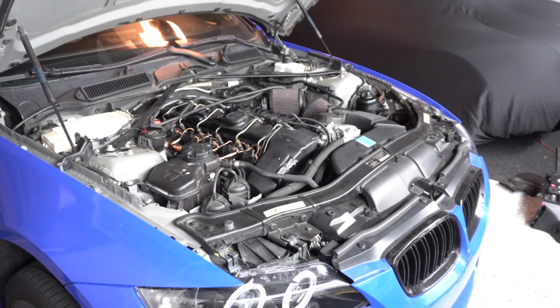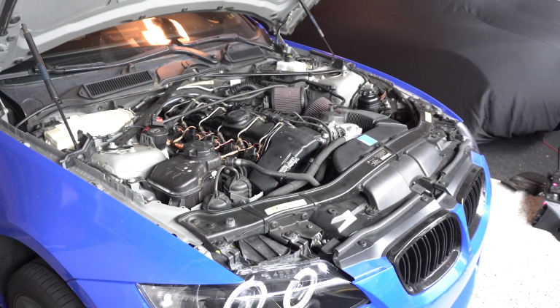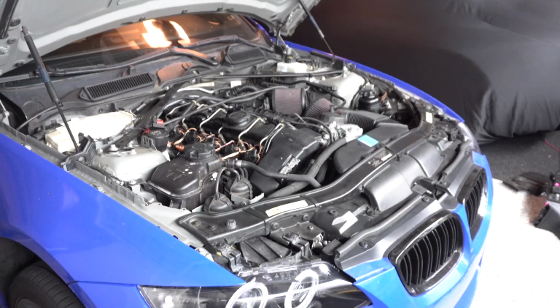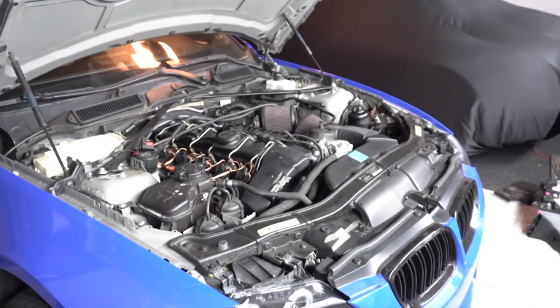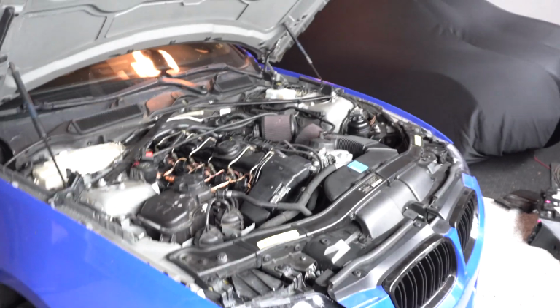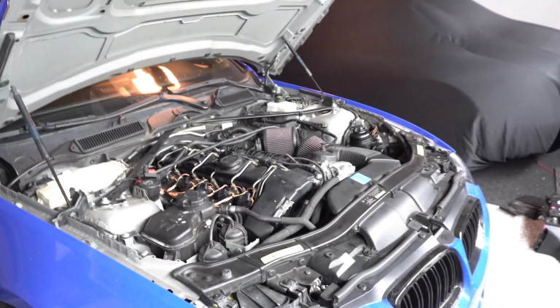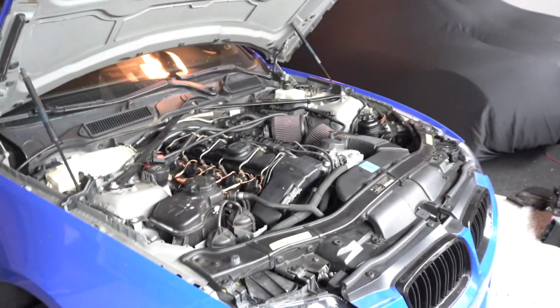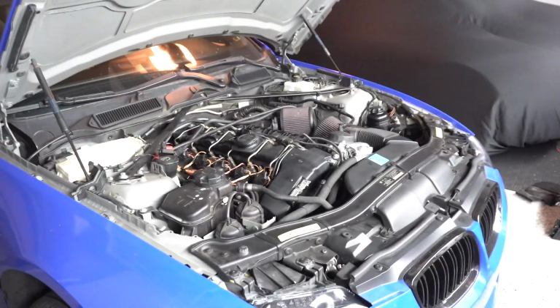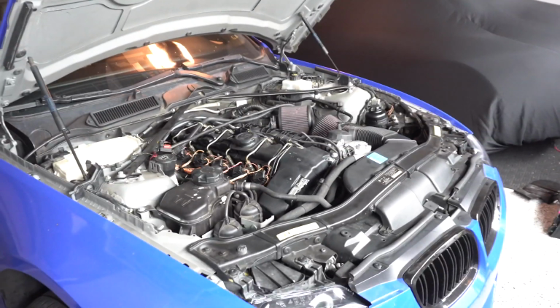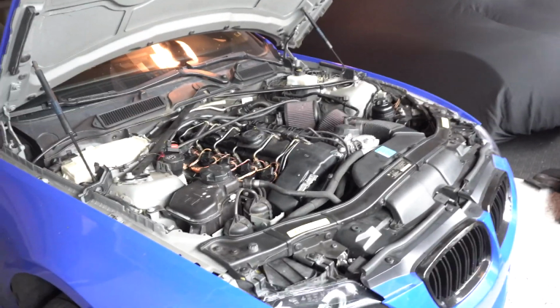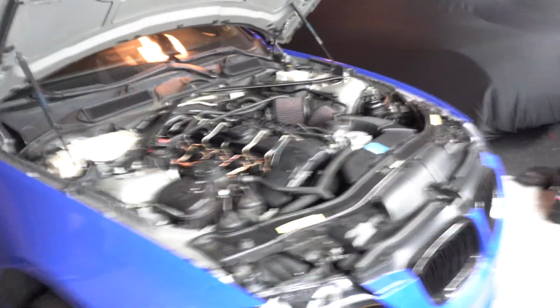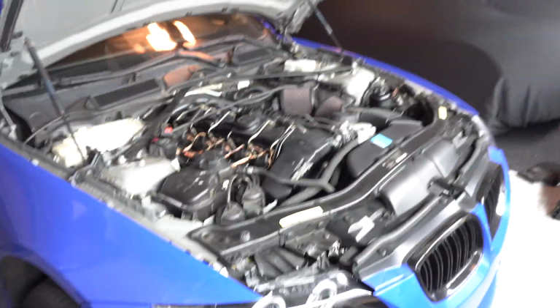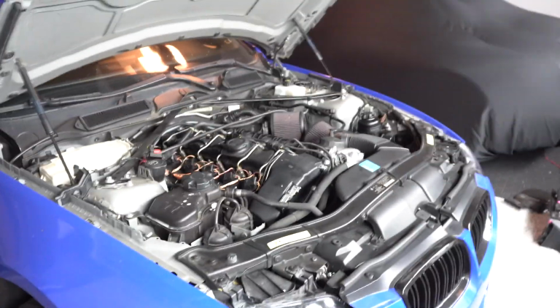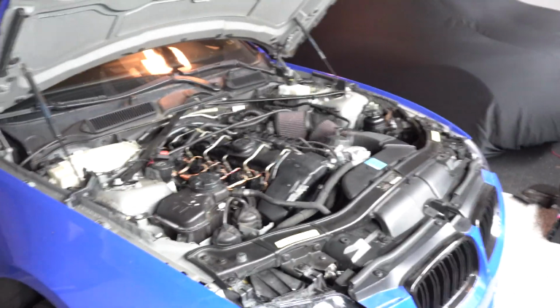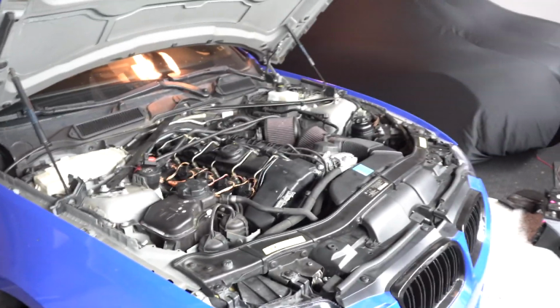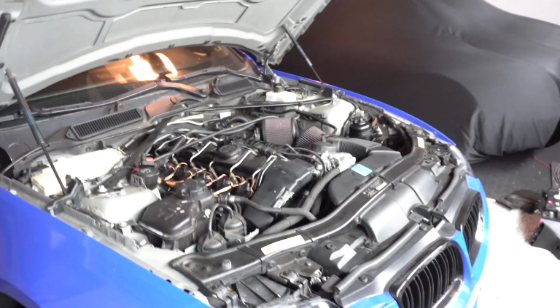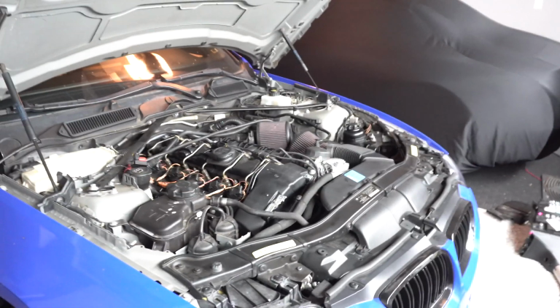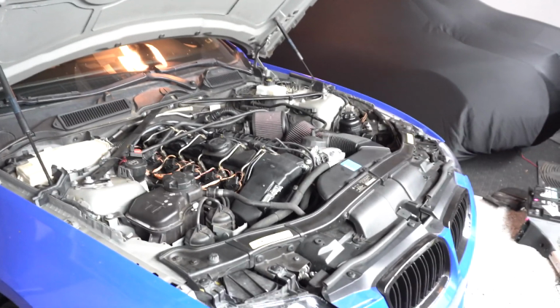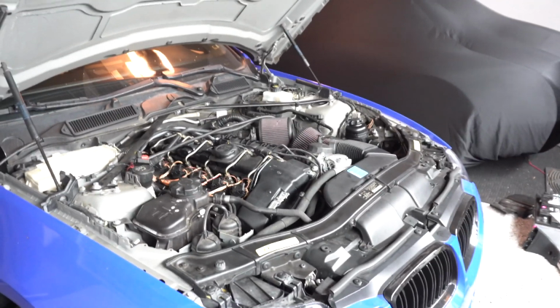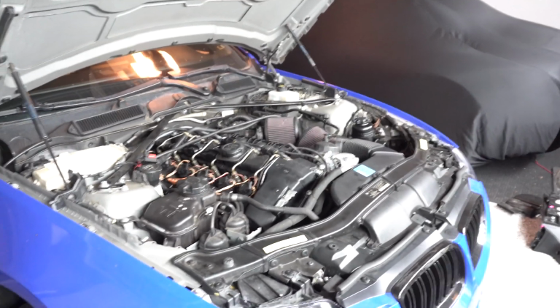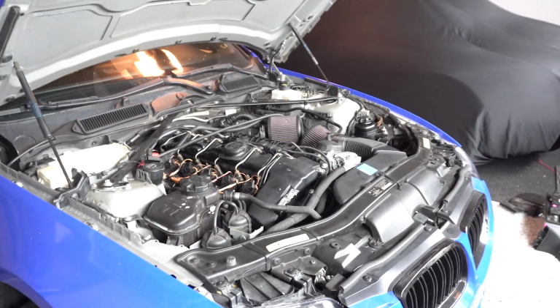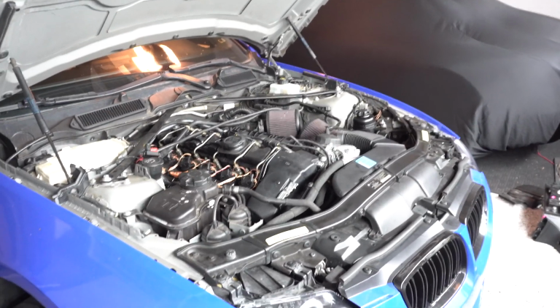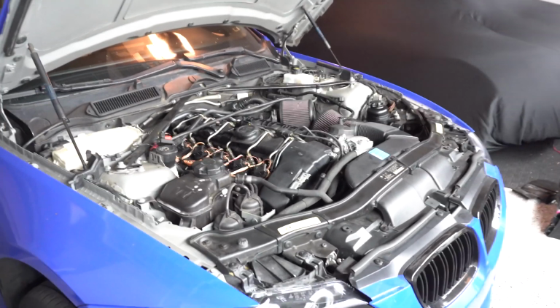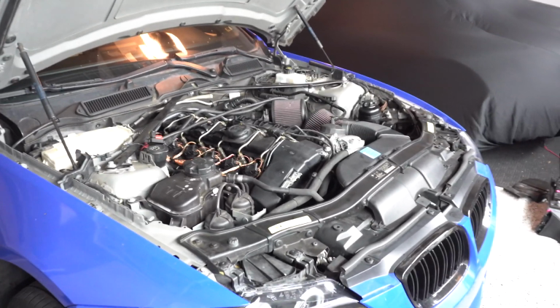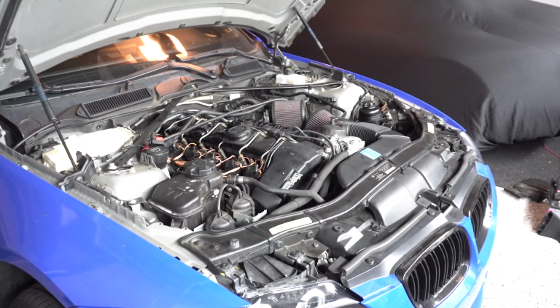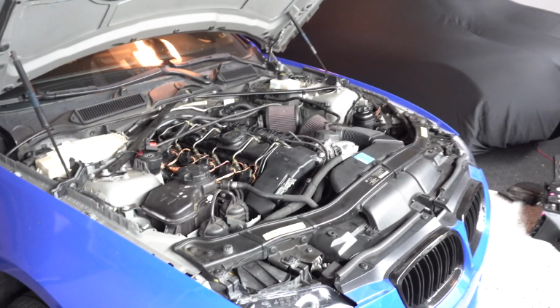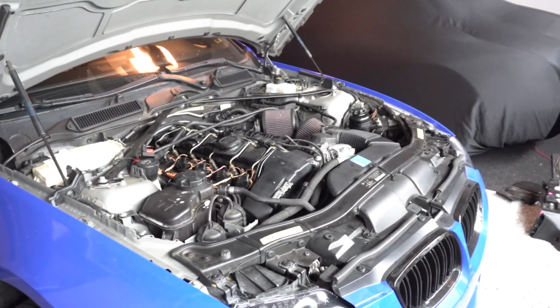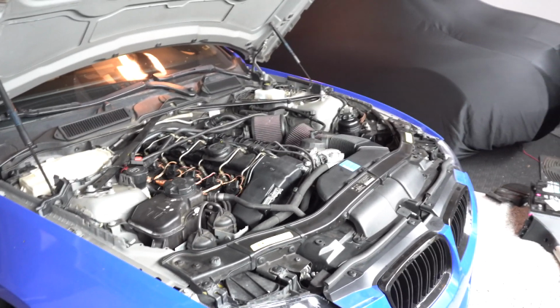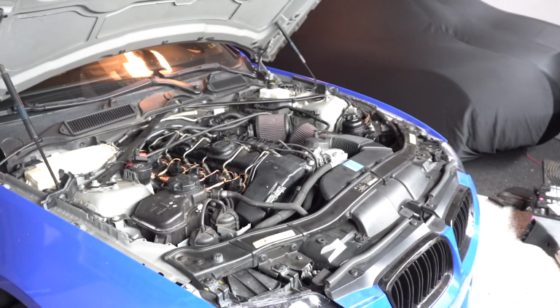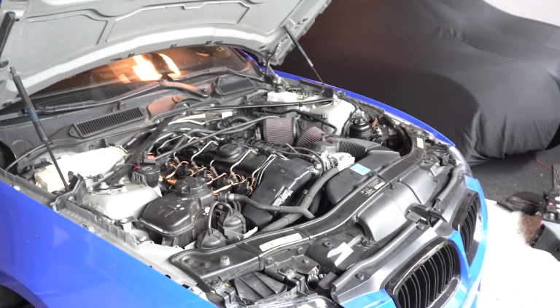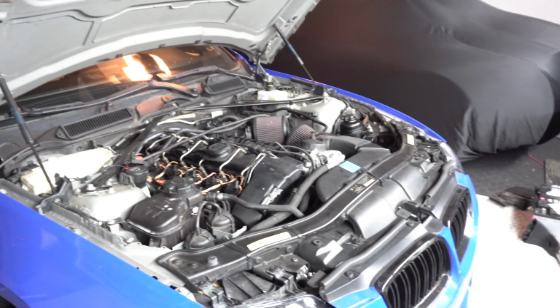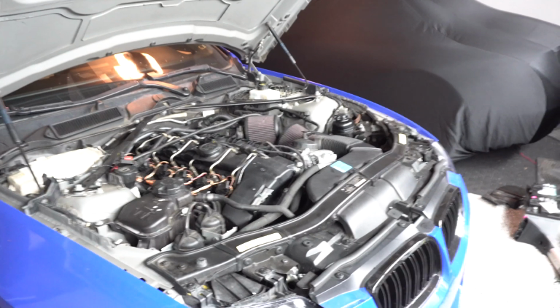I'm going to be installing Step 1 Colder Spark Plugs on my M54. I've been full bolt on for a while now and I really haven't changed my spark plugs since — I think 10,000 miles ago, at 90,000 miles.